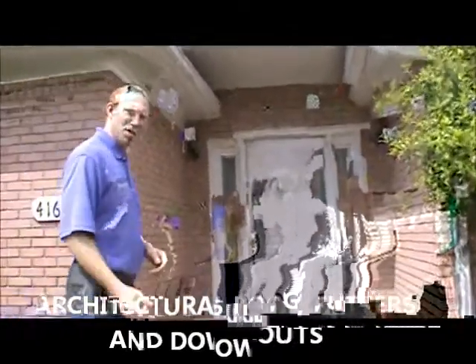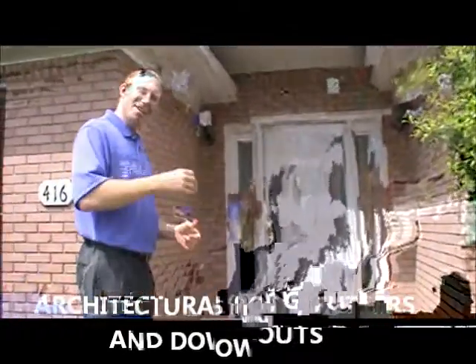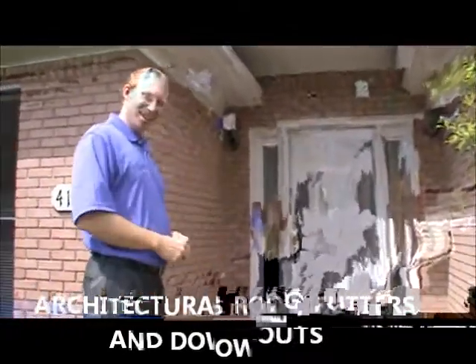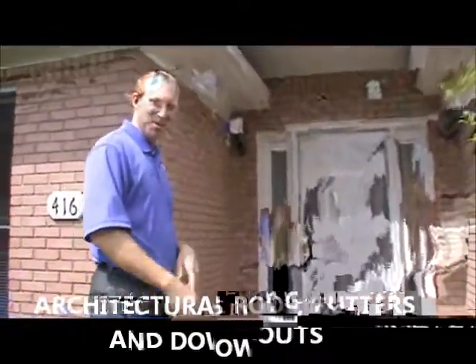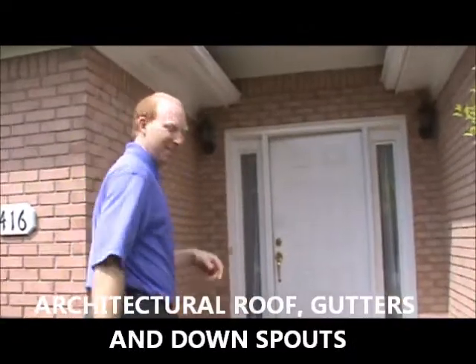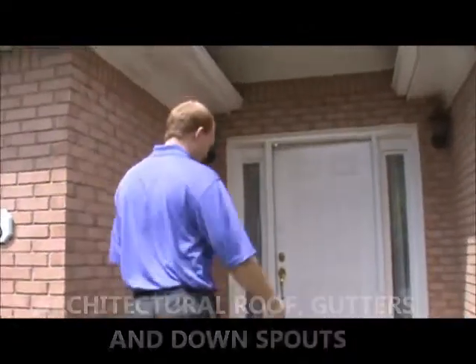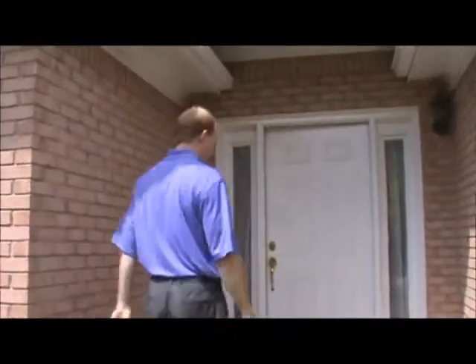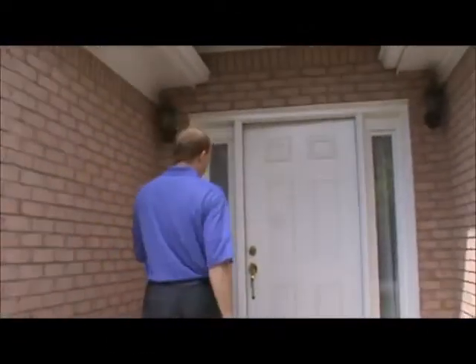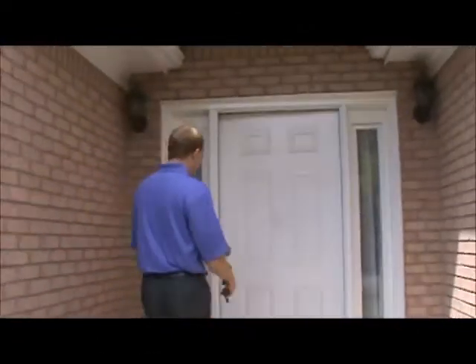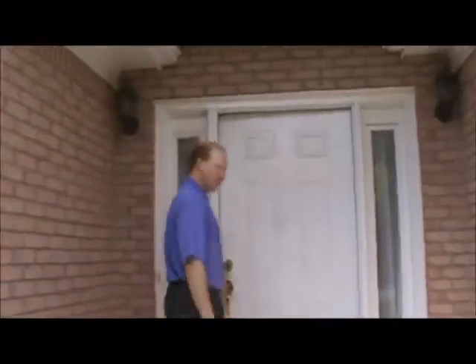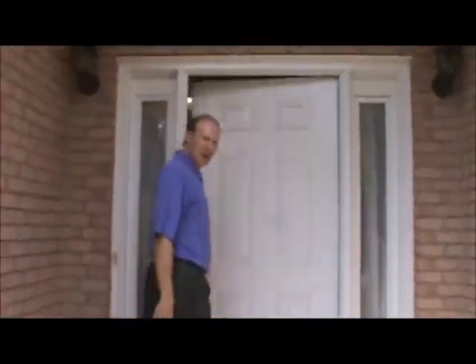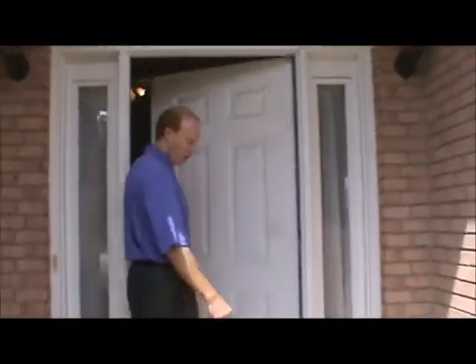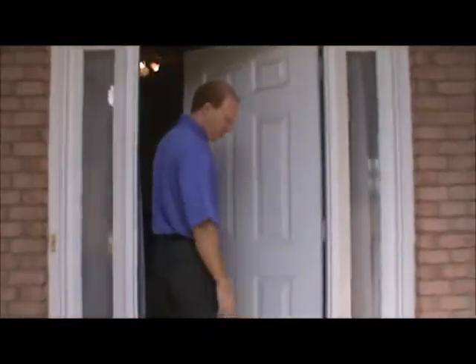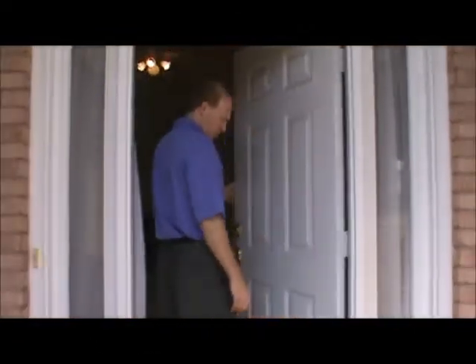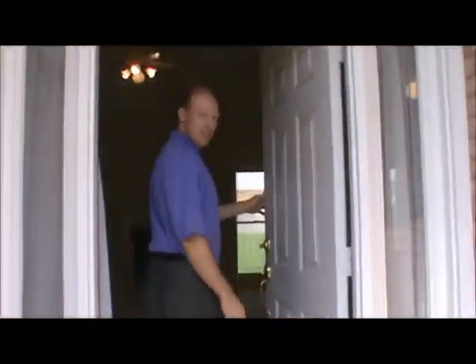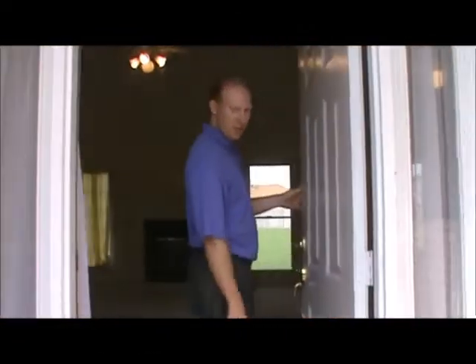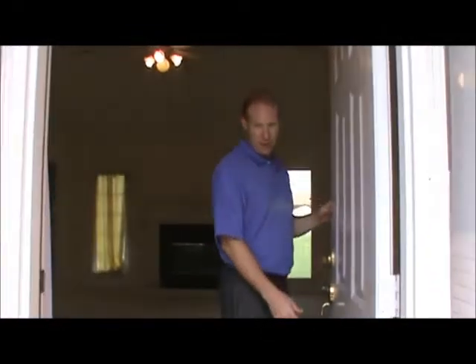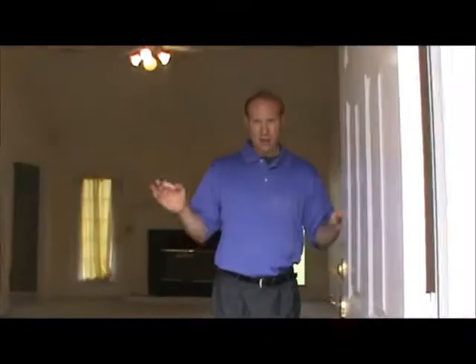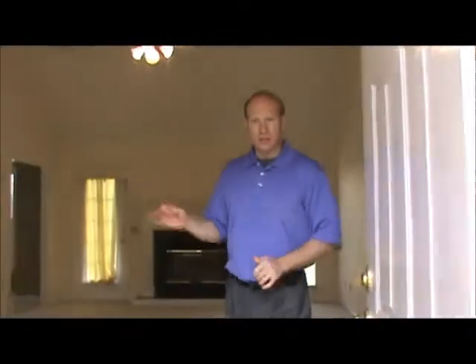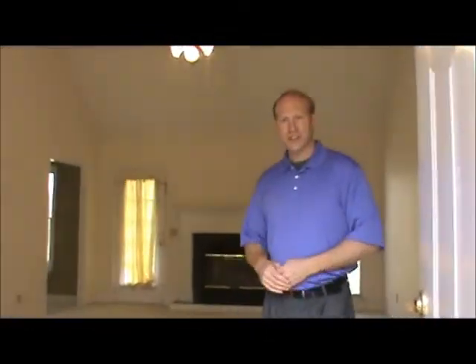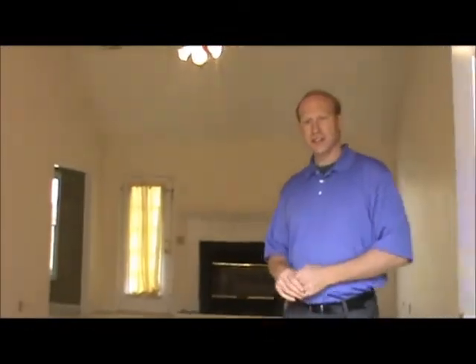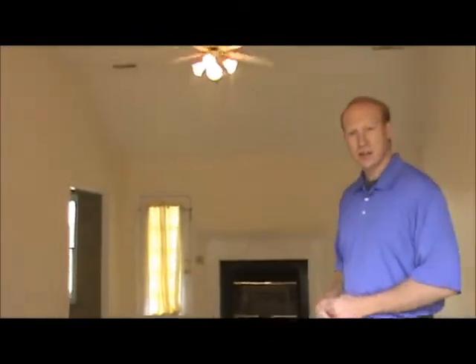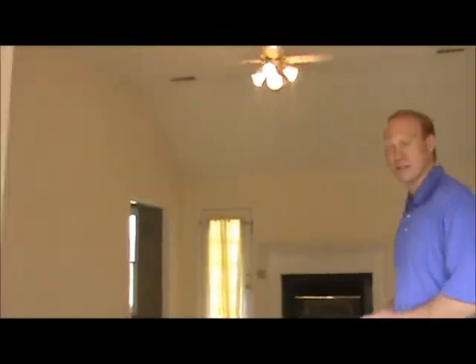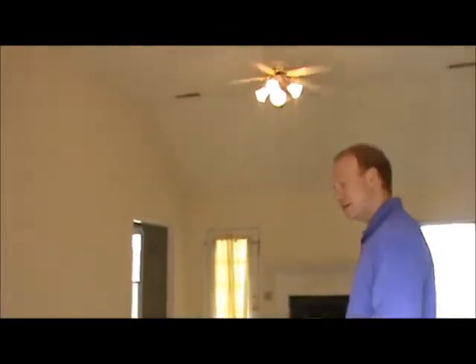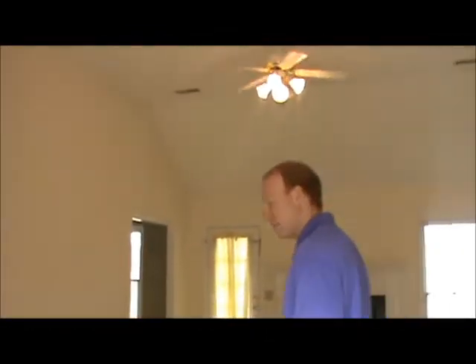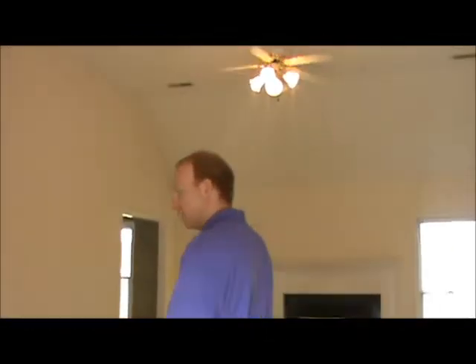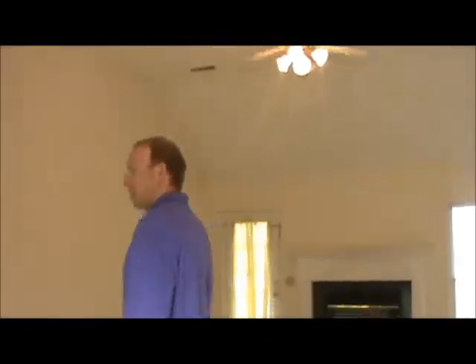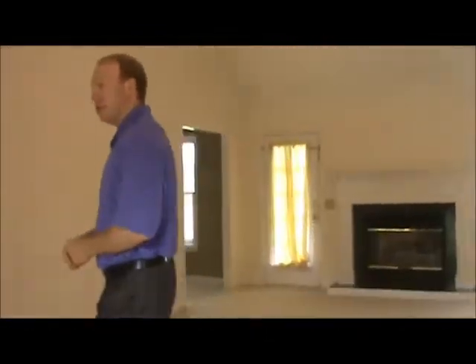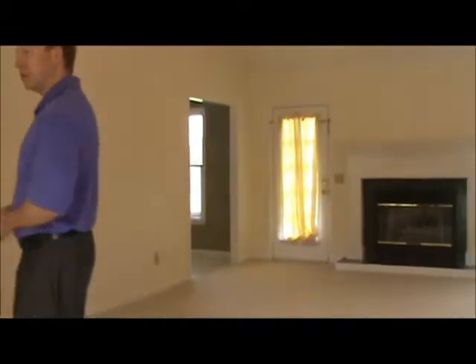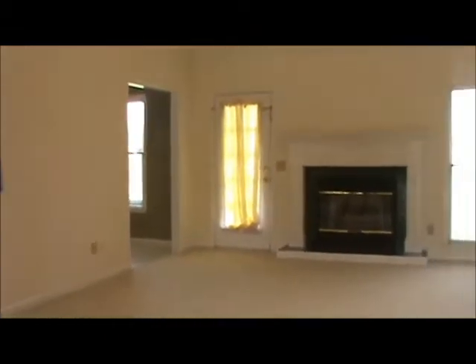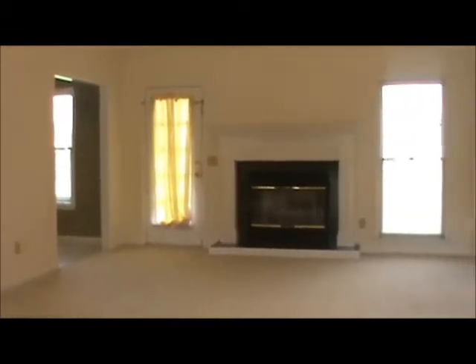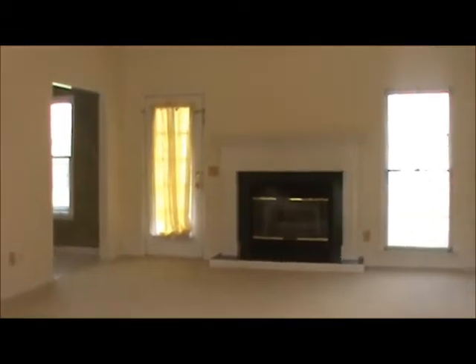Why don't you come on in and check out the house with me. This house has a lot to offer — 16-foot soaring ceilings, which is something you usually find in the $250,000–$300,000 price range.